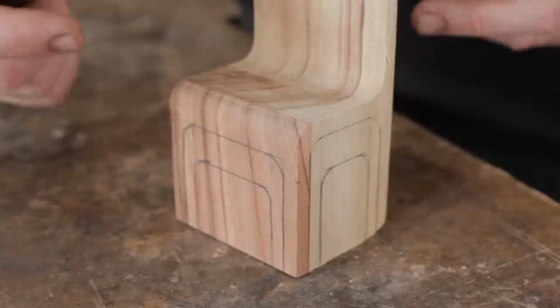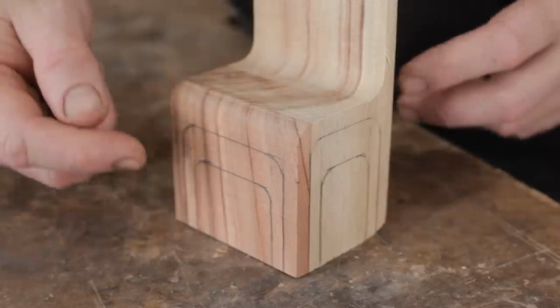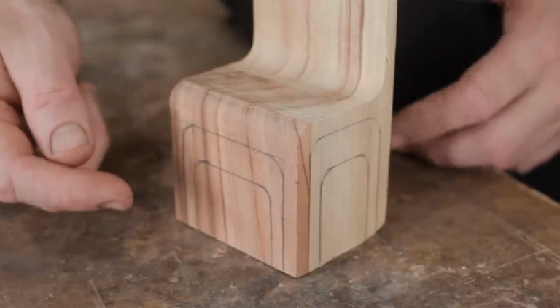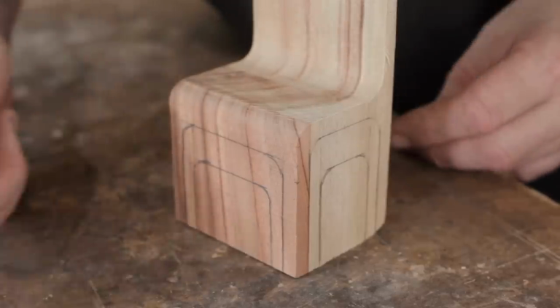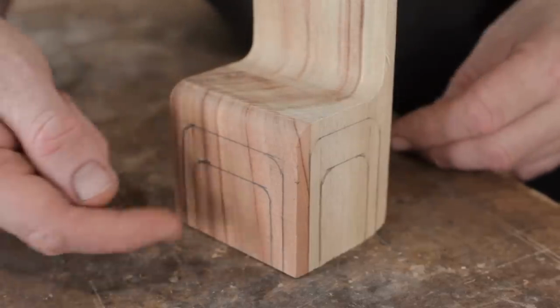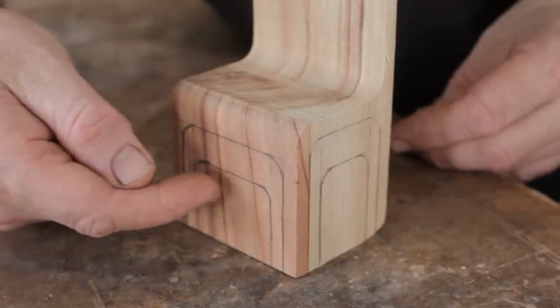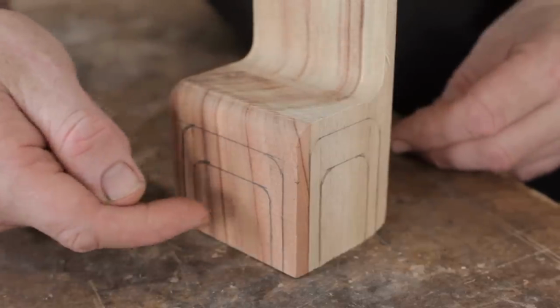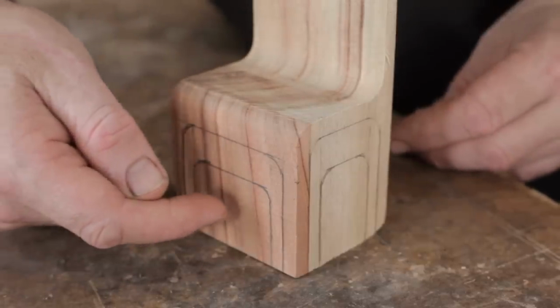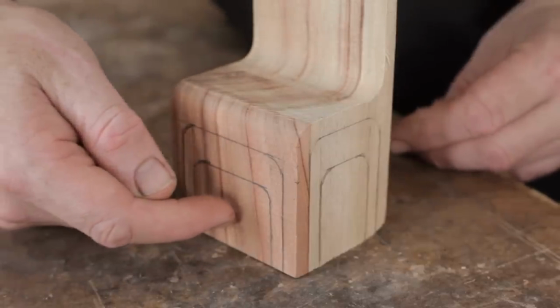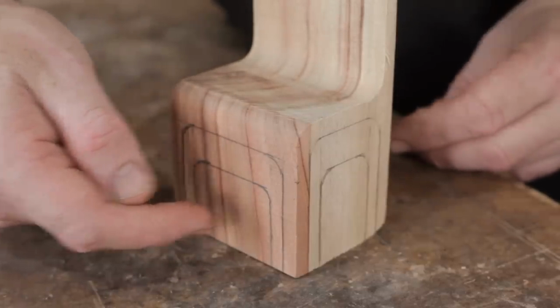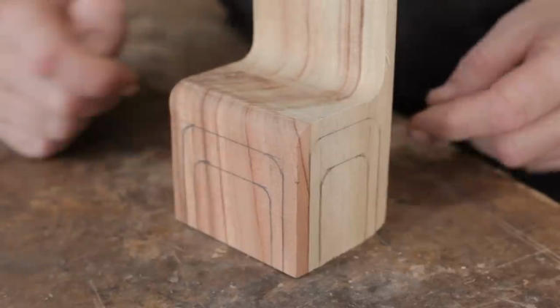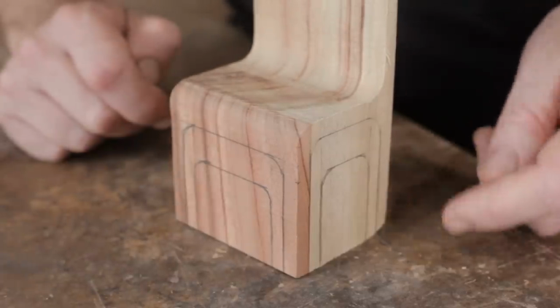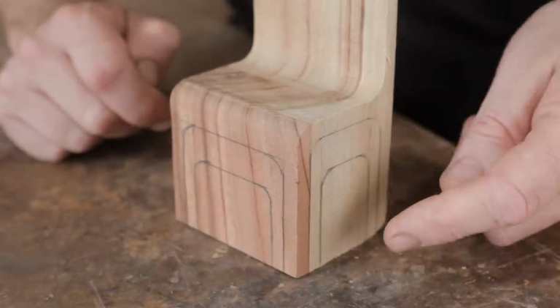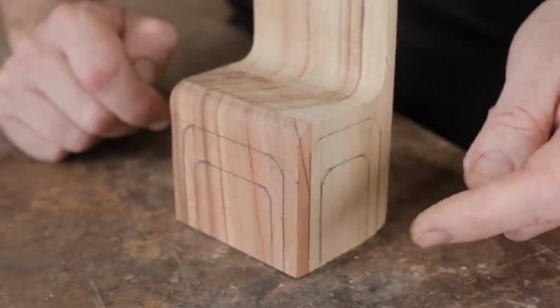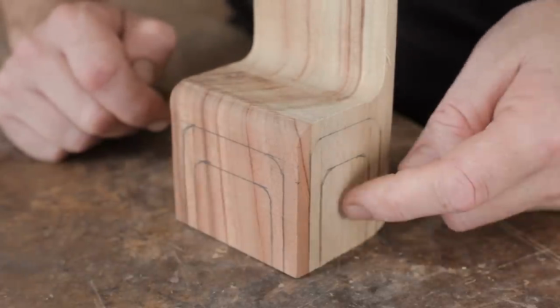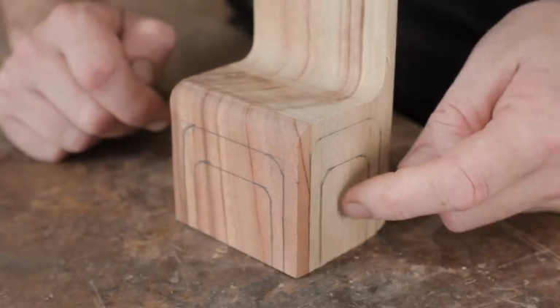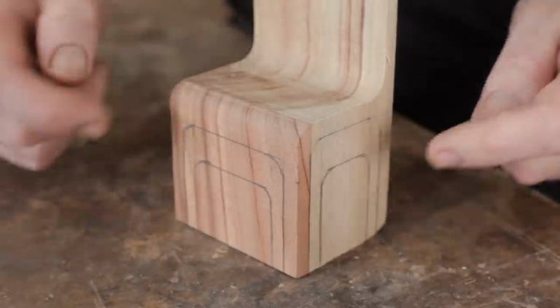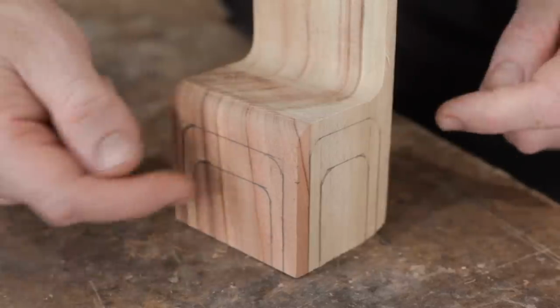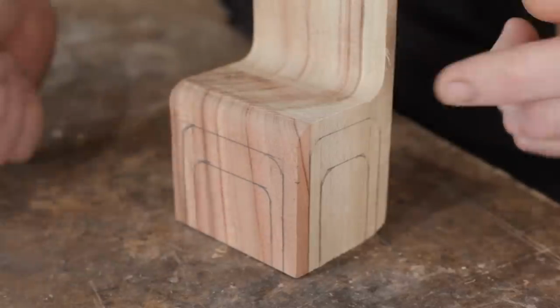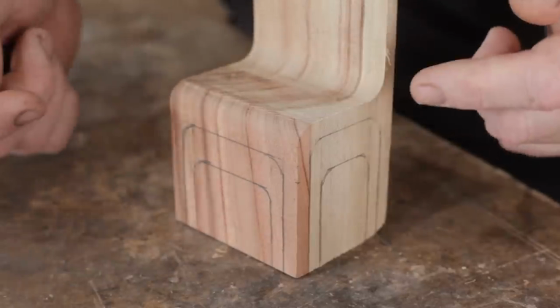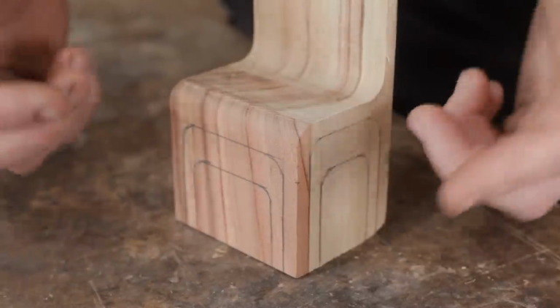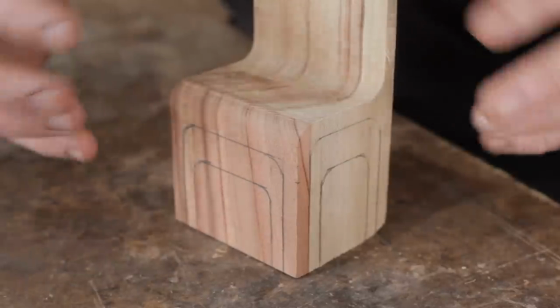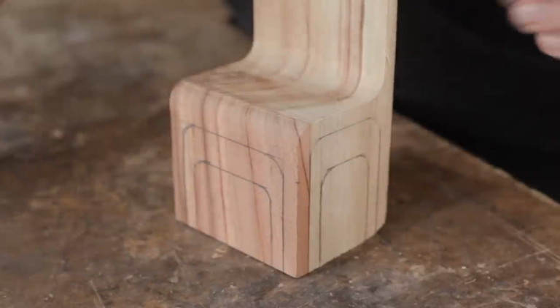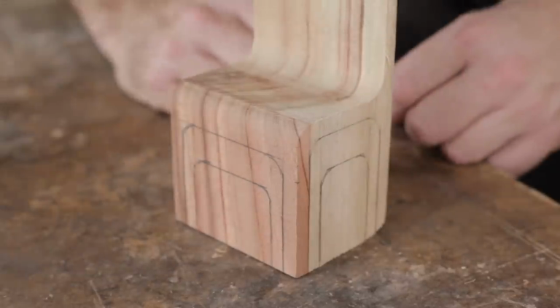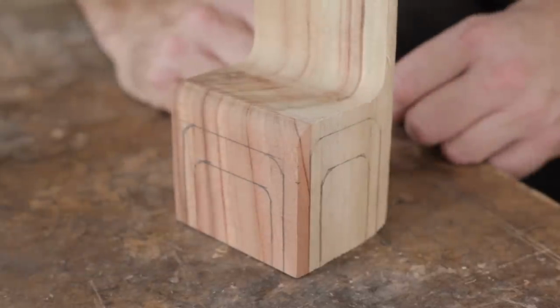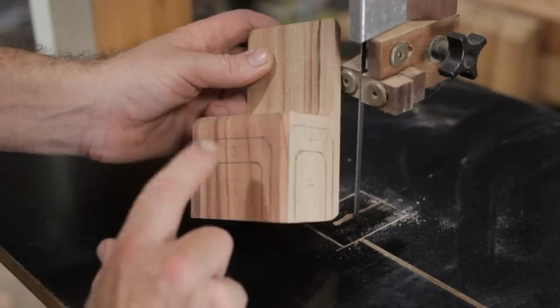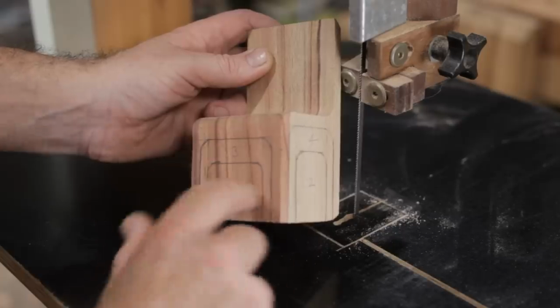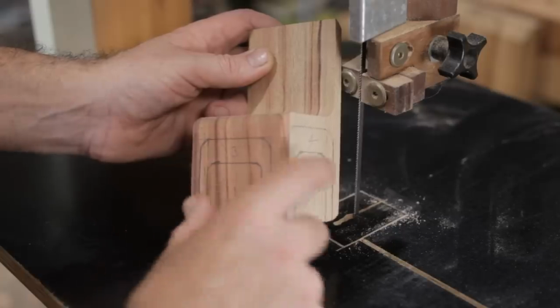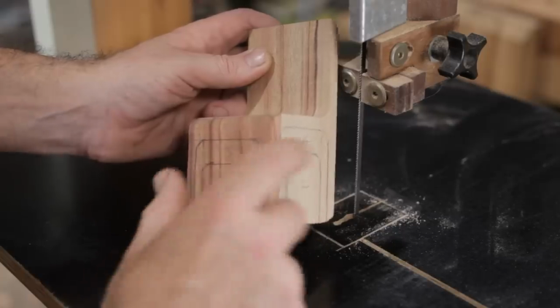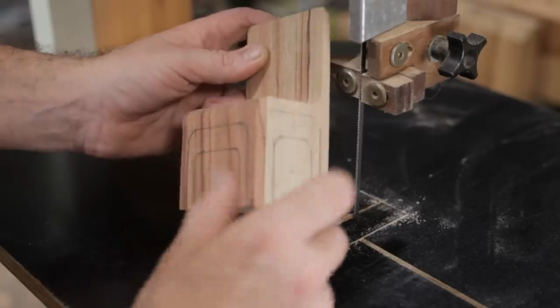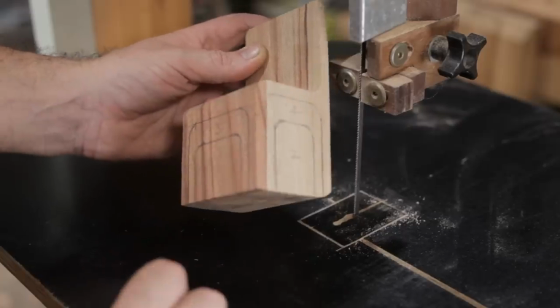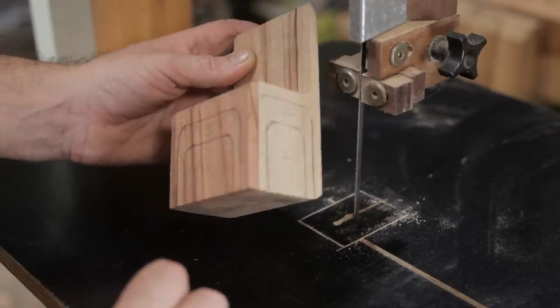When I come to make the cuts I'll start with the lowest one first, which will be this one on the front, and then back around to the side, and then back to the front and back to the side until they're all done. I've numbered the cuts to help me from making any mistakes.